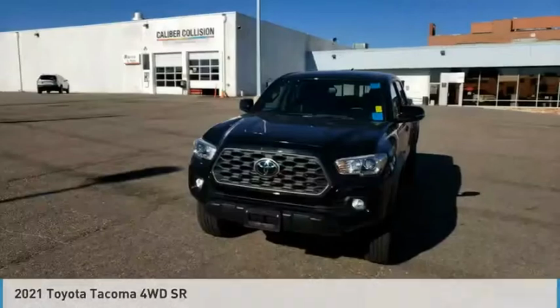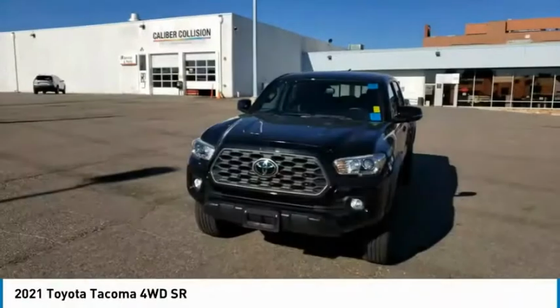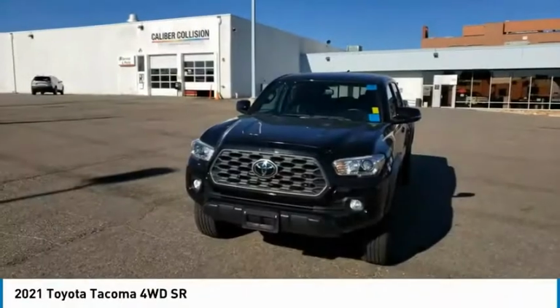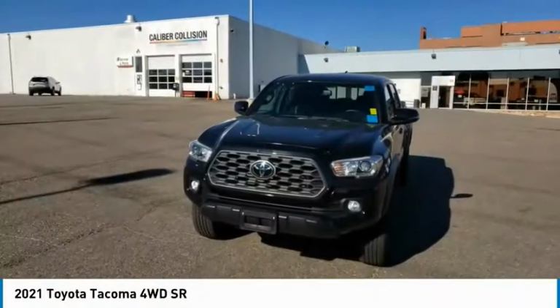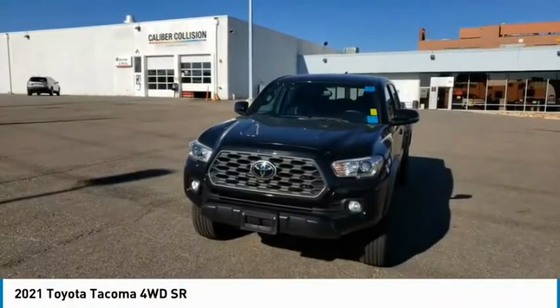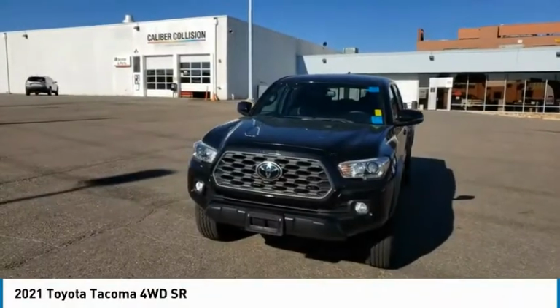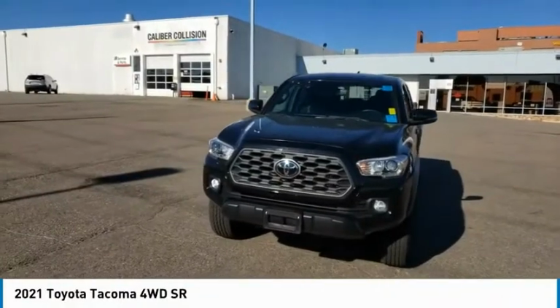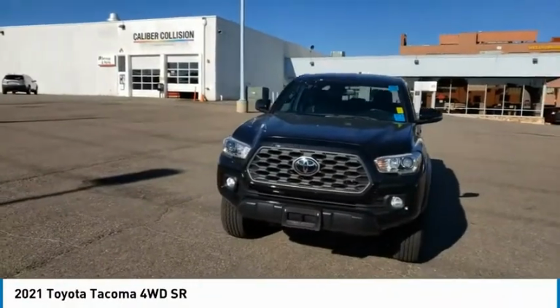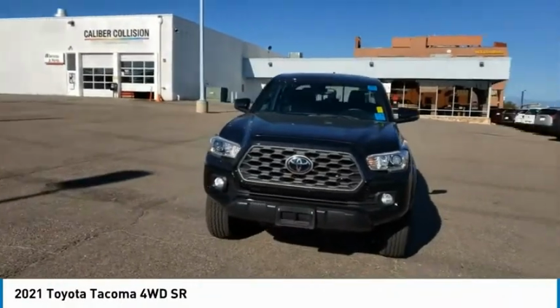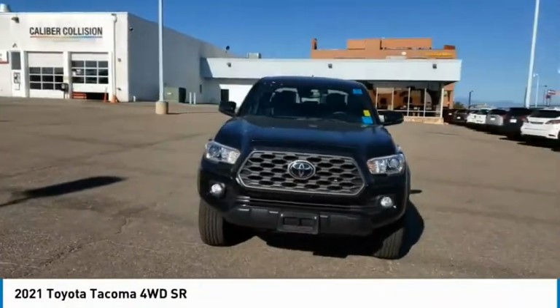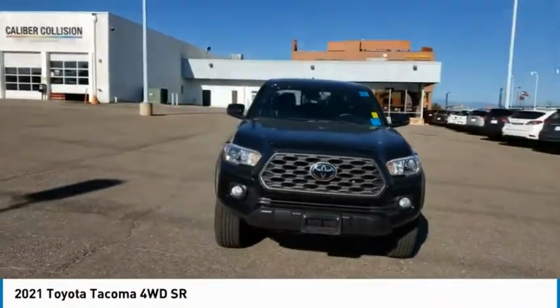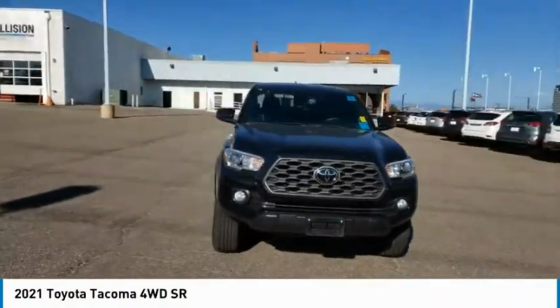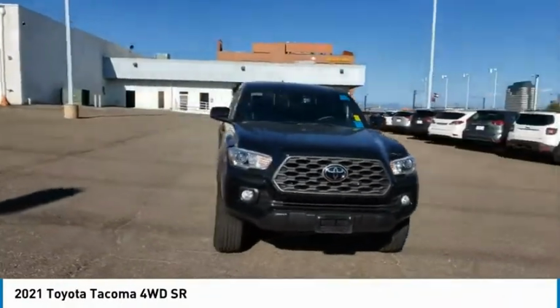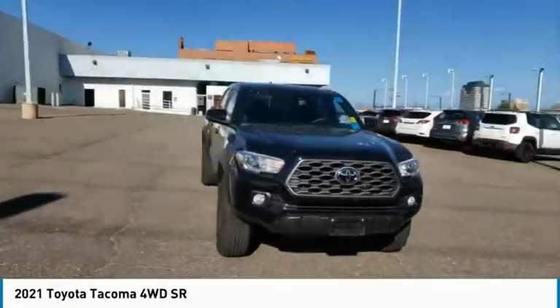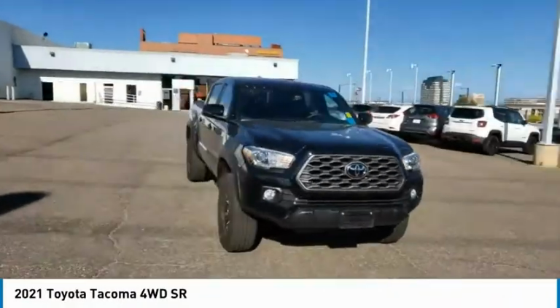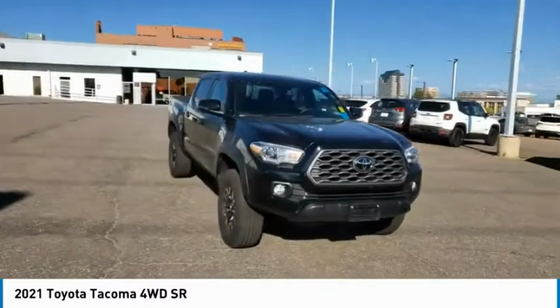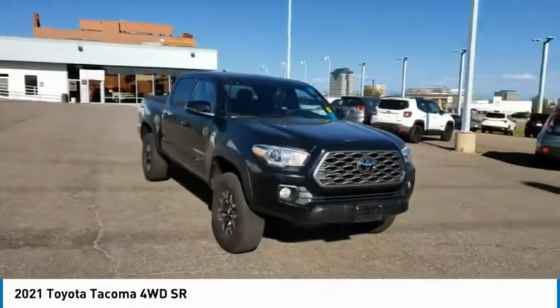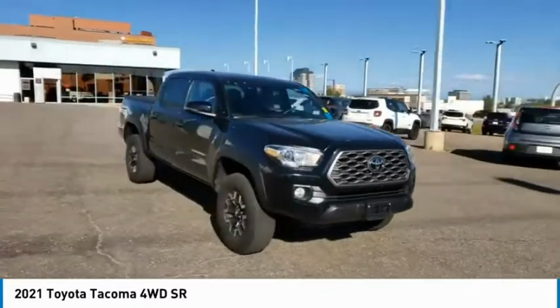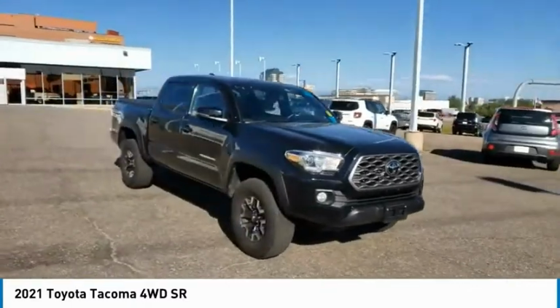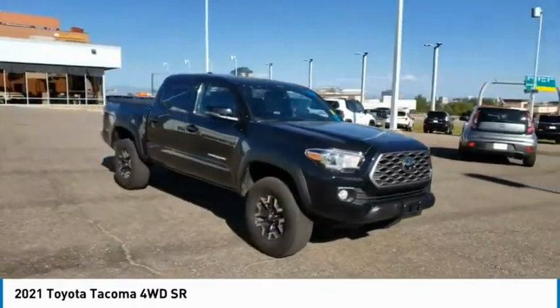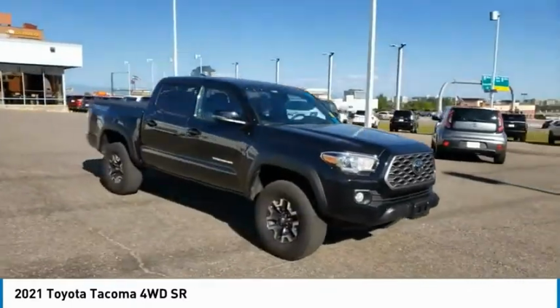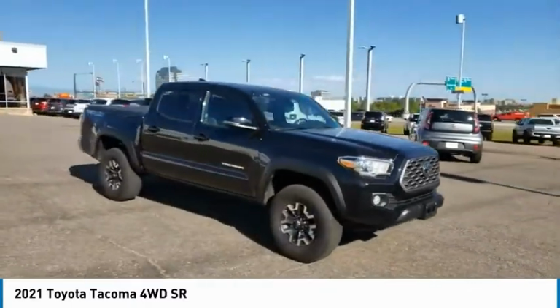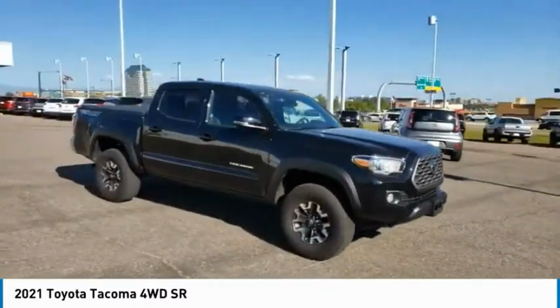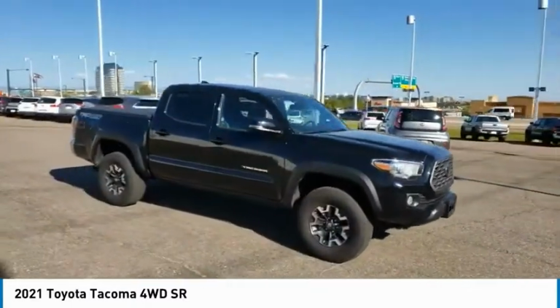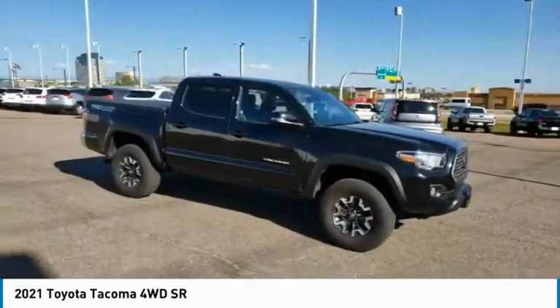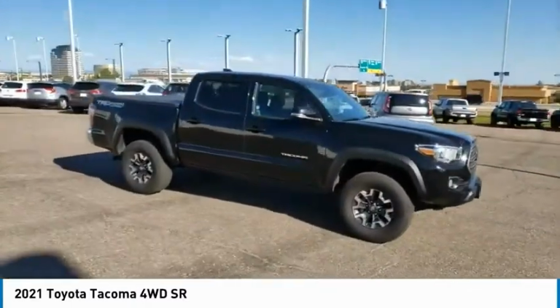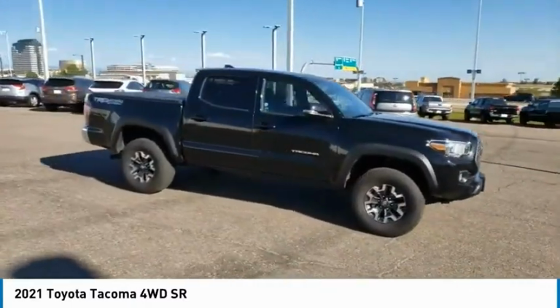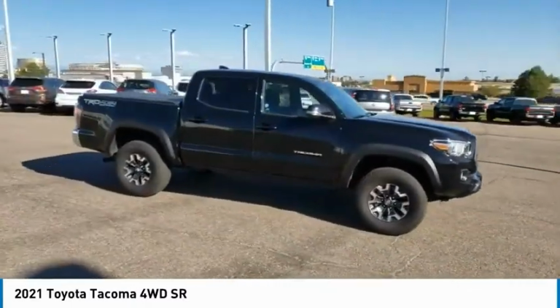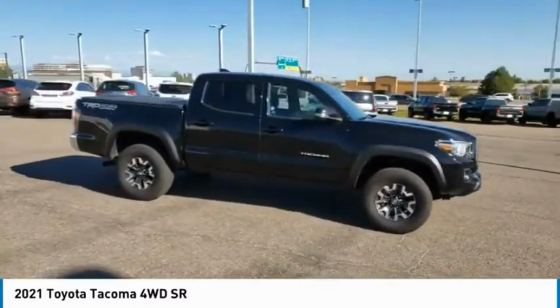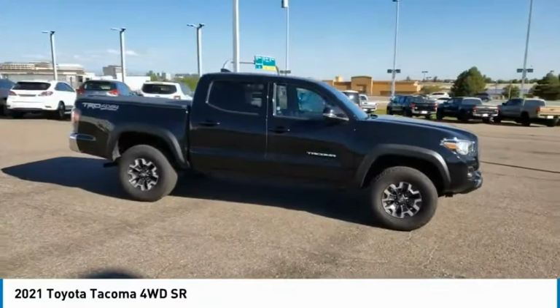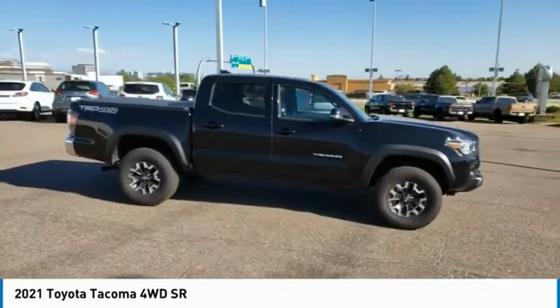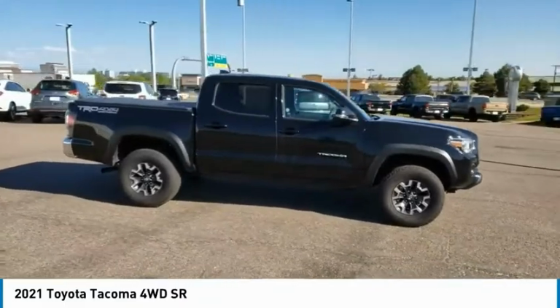Stop by and take a look at the 2021 Tacoma. Toyota Tacoma boasts a roomy interior, a powerful V6 option, and excellent off-road capability.